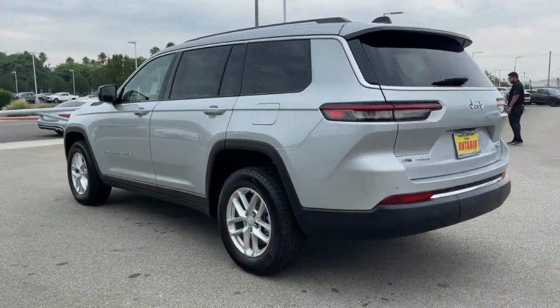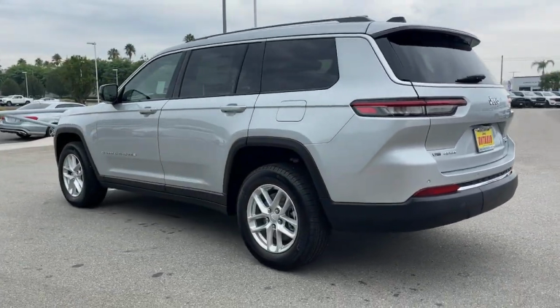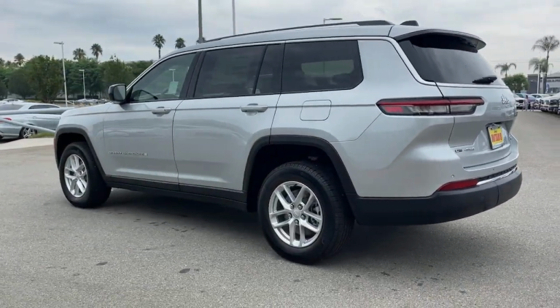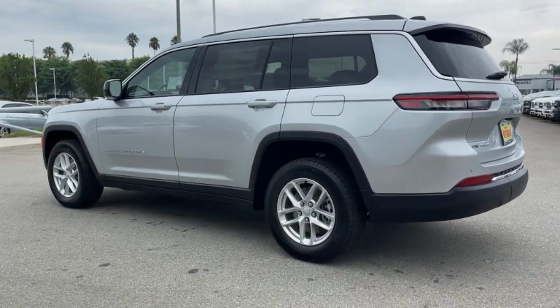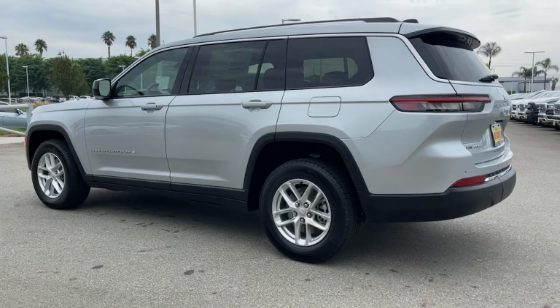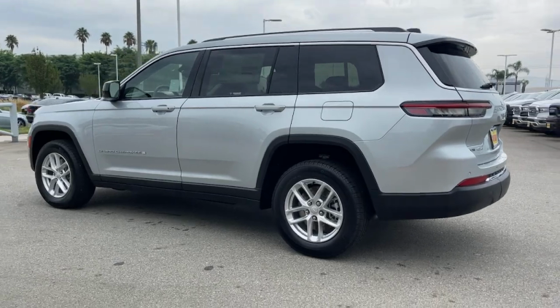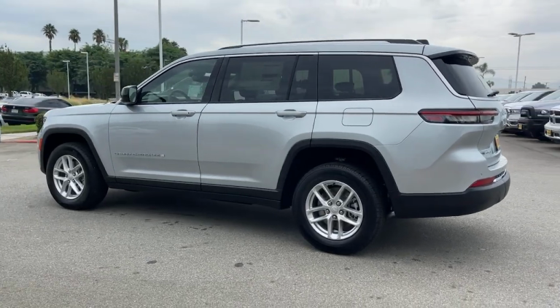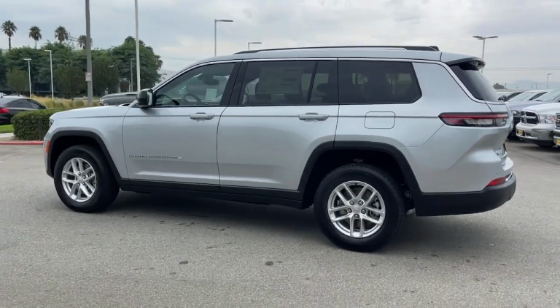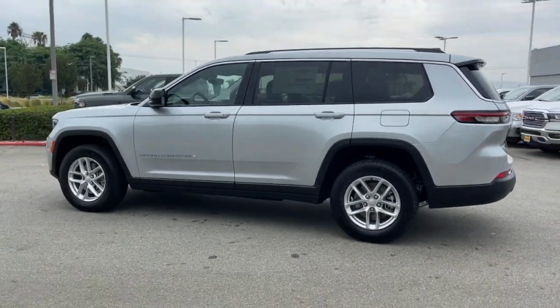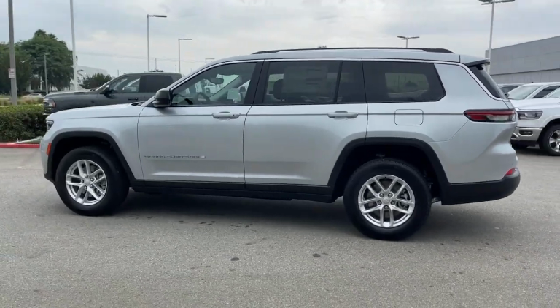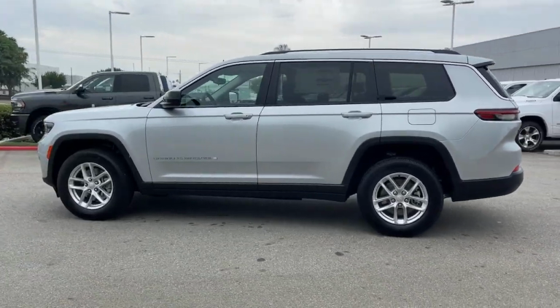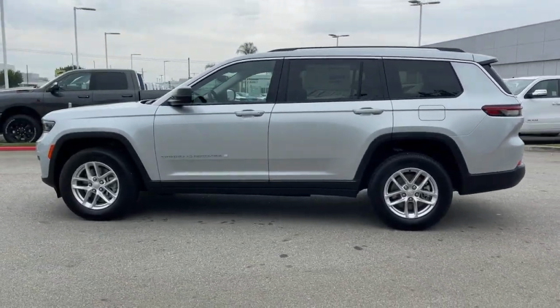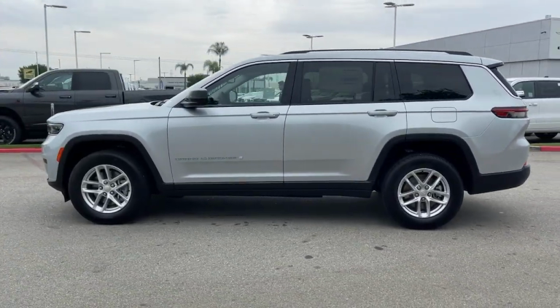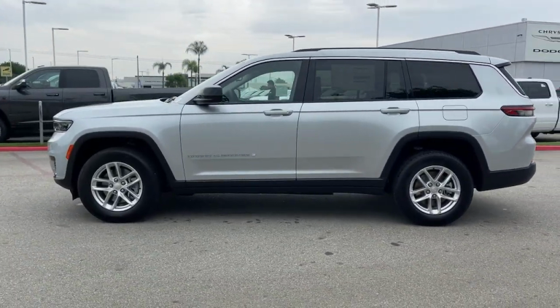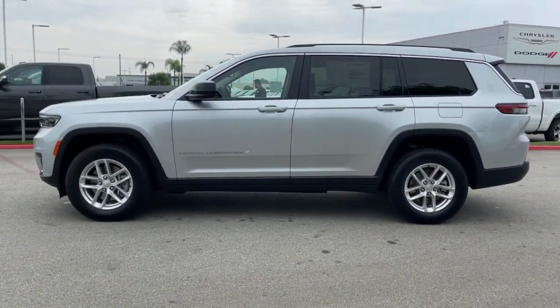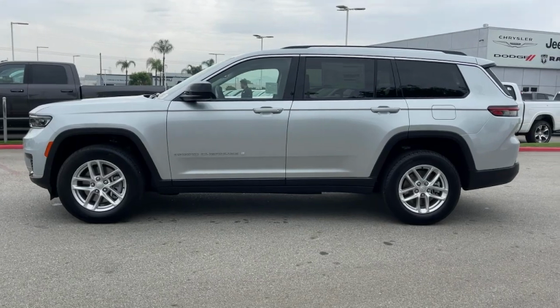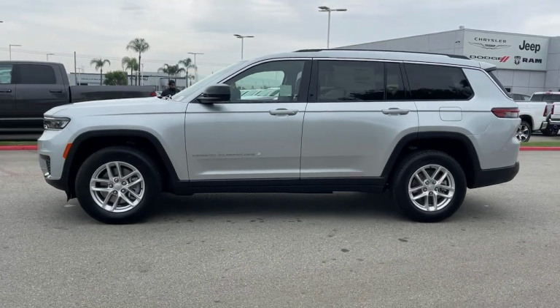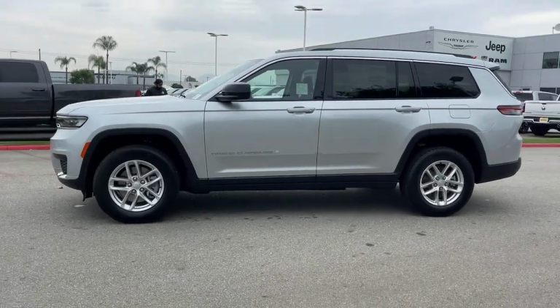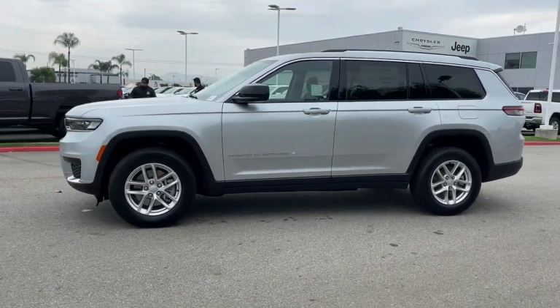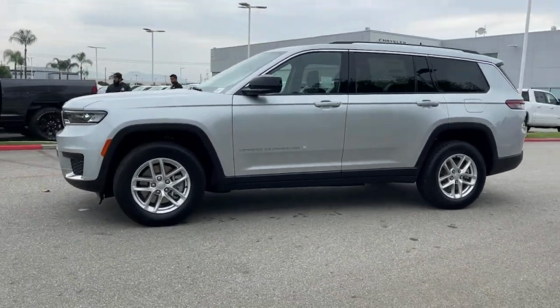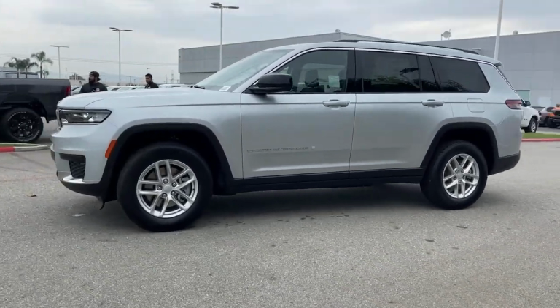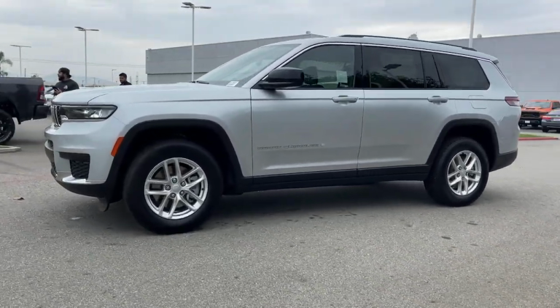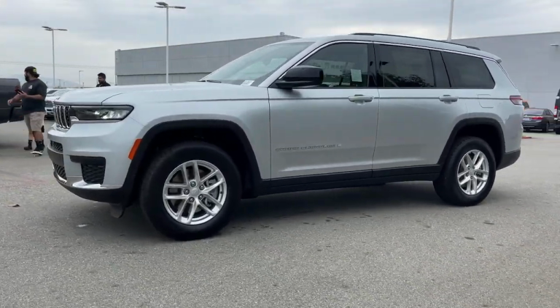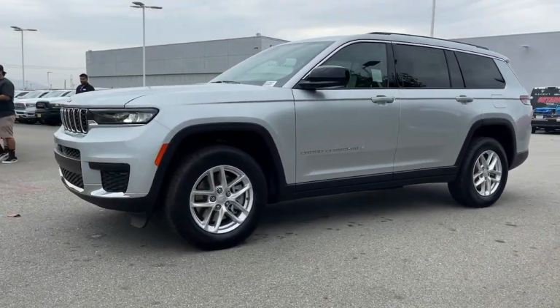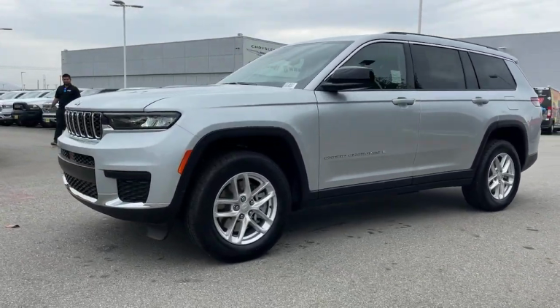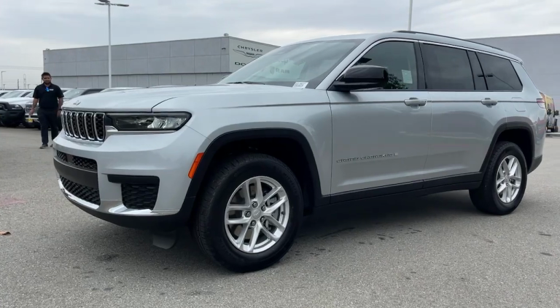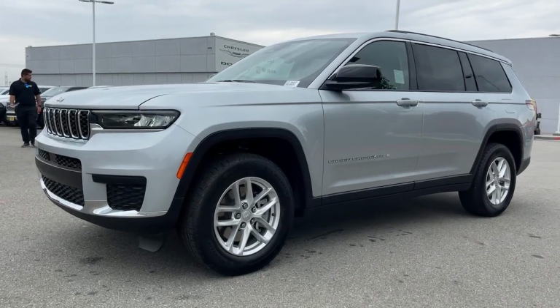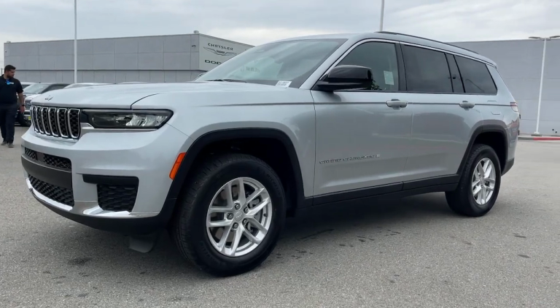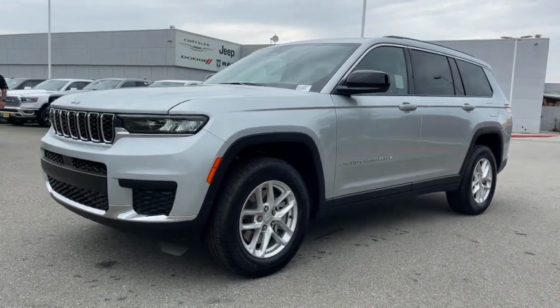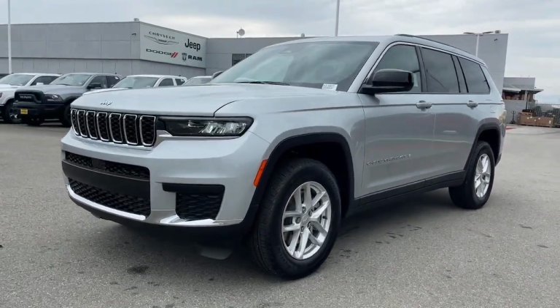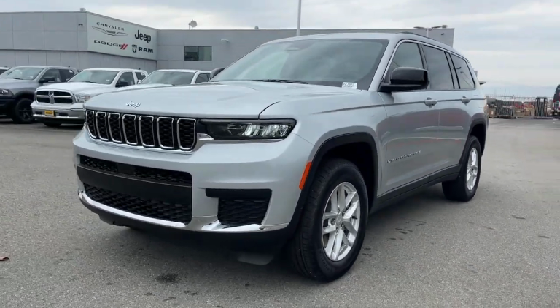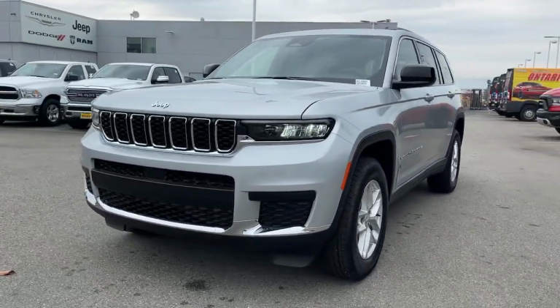heated mirrors, V6 cylinder engine, keyless start, four-wheel drive, backup camera, adaptive cruise control, third row seat, aluminum wheels. Take control of the journey in comfort and style — get into the Grand Cherokee.